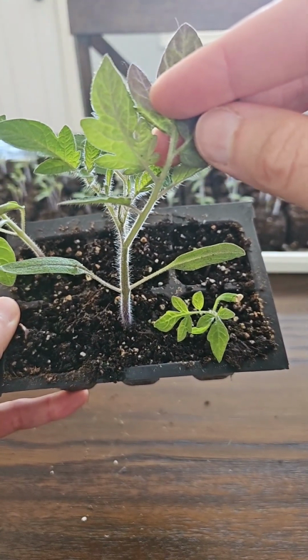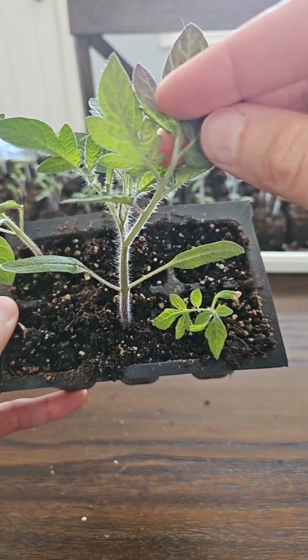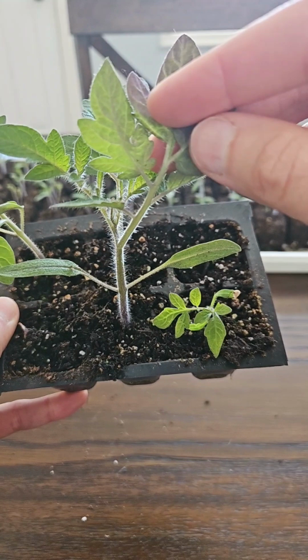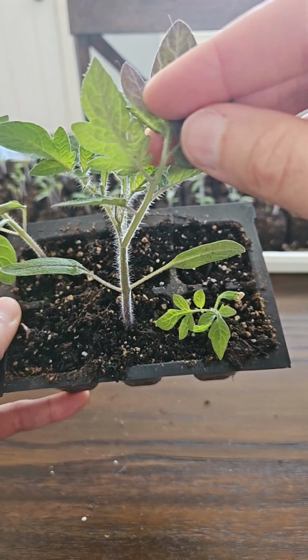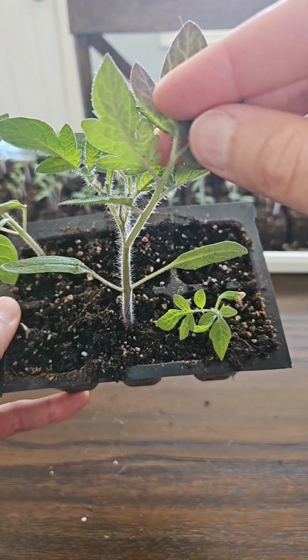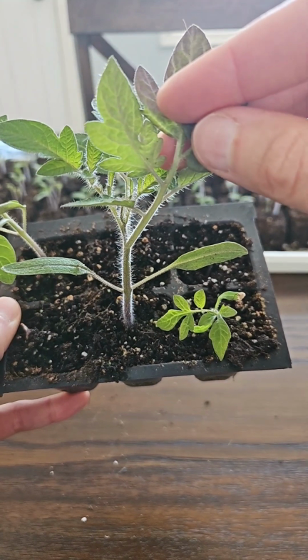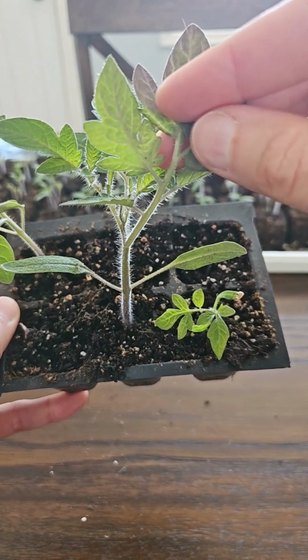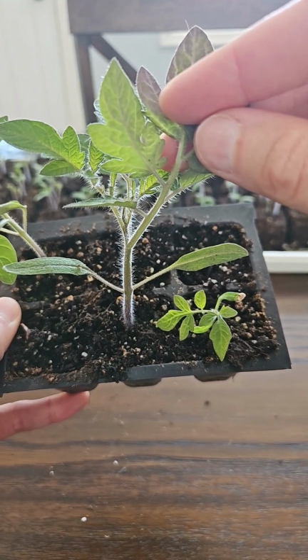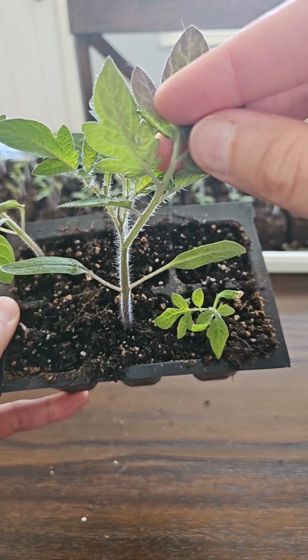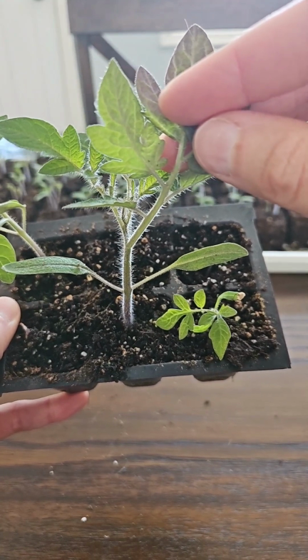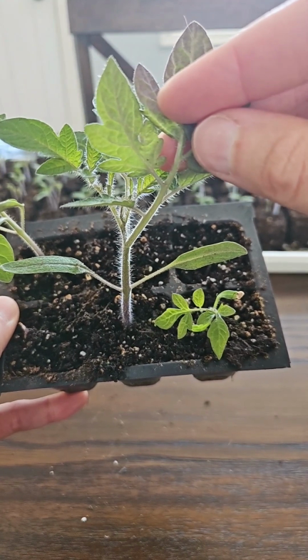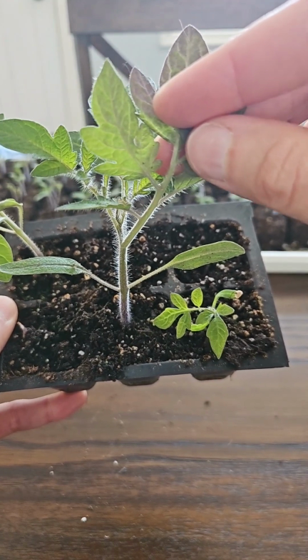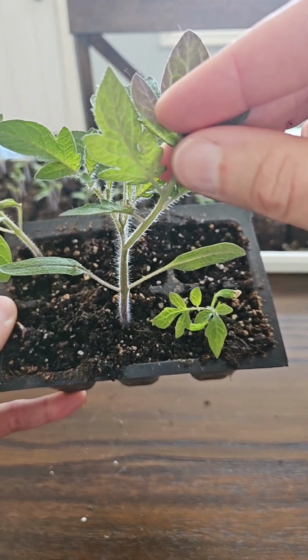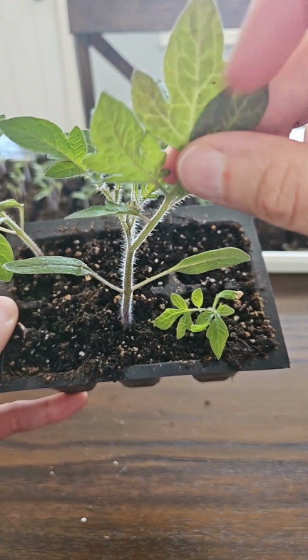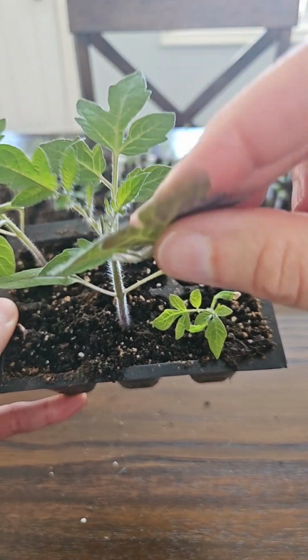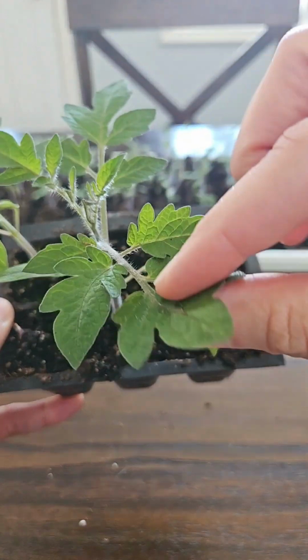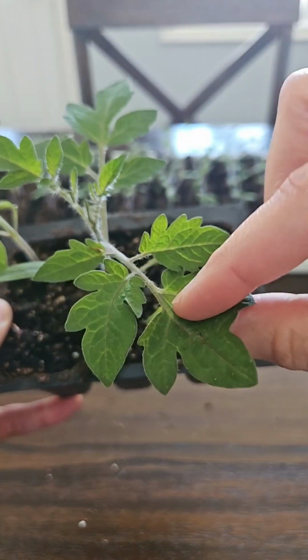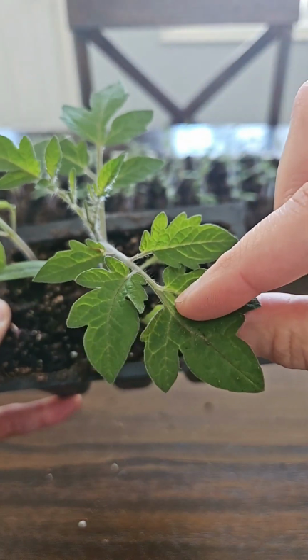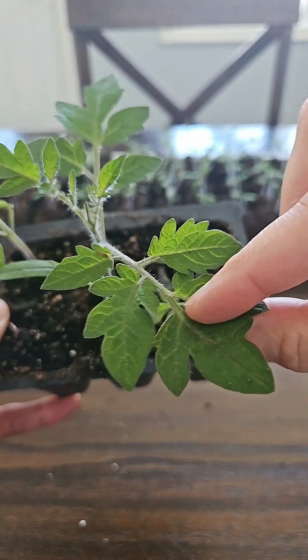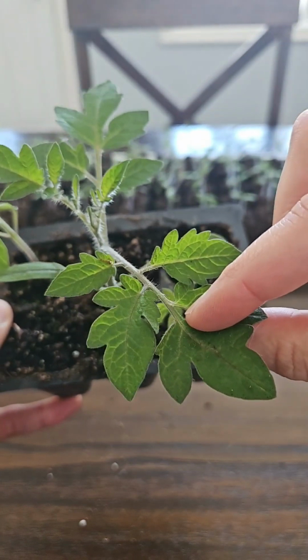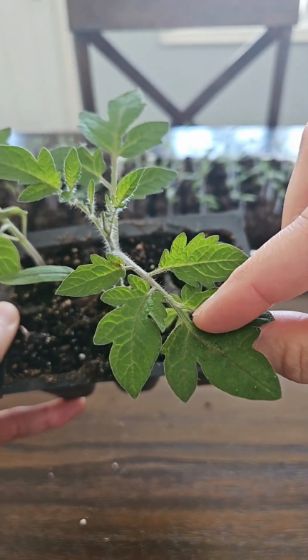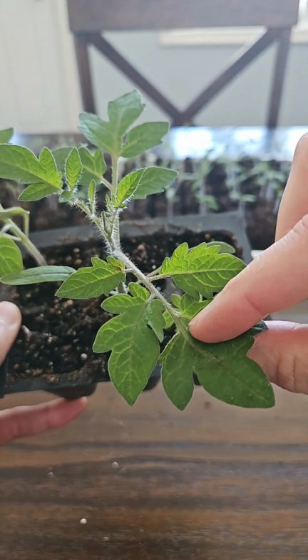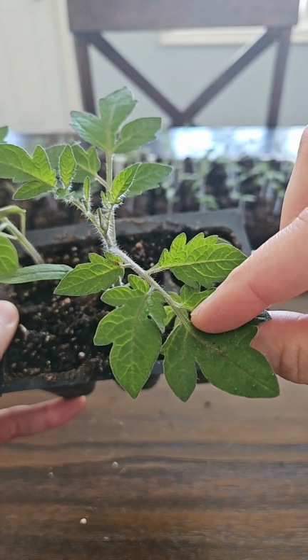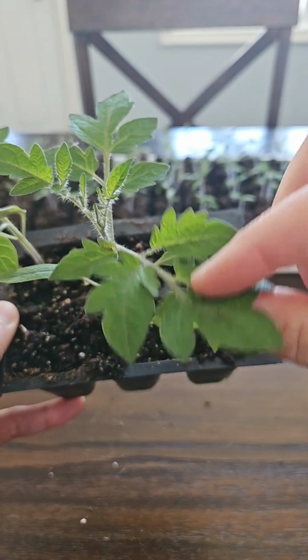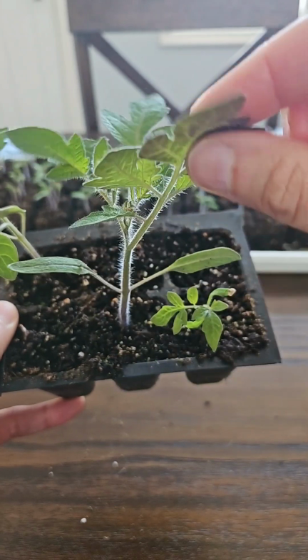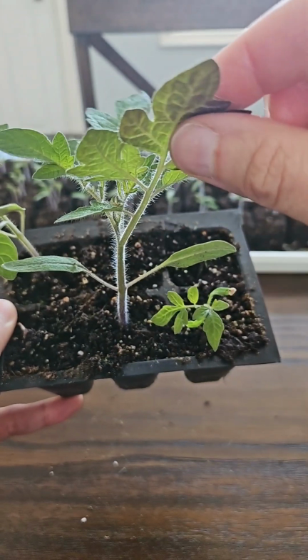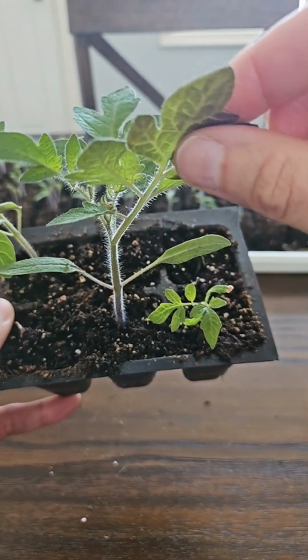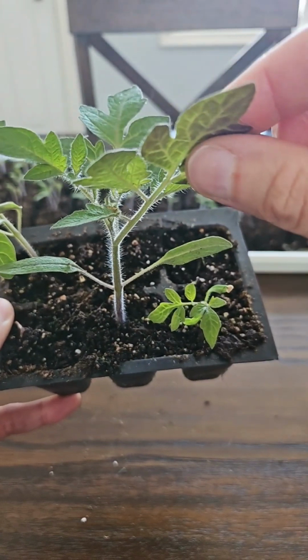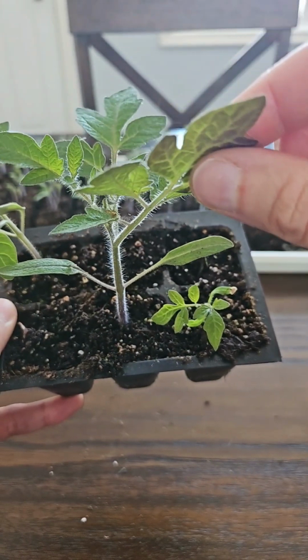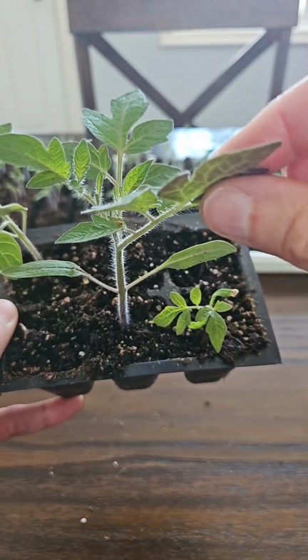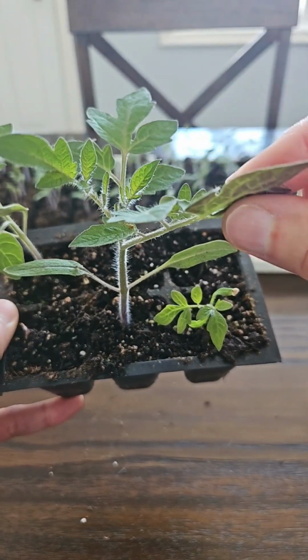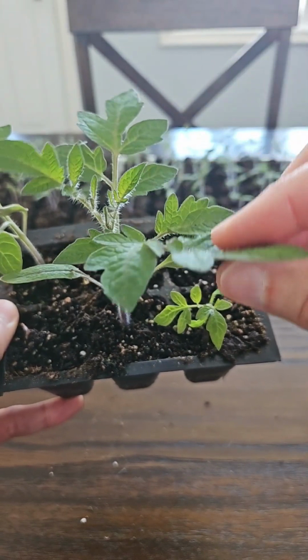The cotyledons typically come out, start photosynthesis, and get energy to the plant until it can push out these bigger true leaves. Eventually the cotyledons fall off, and that's okay.